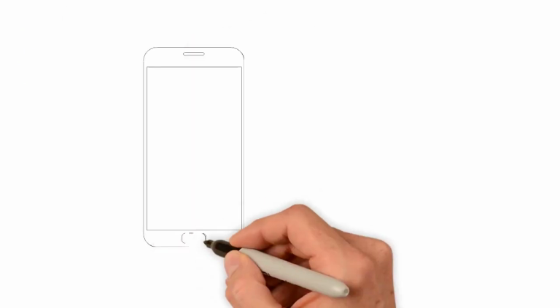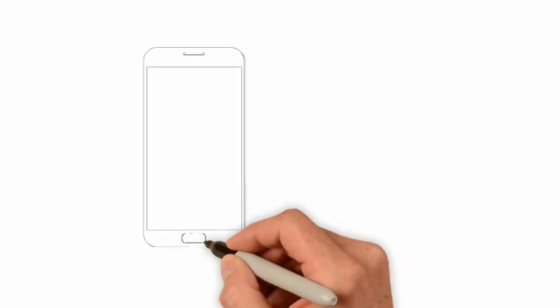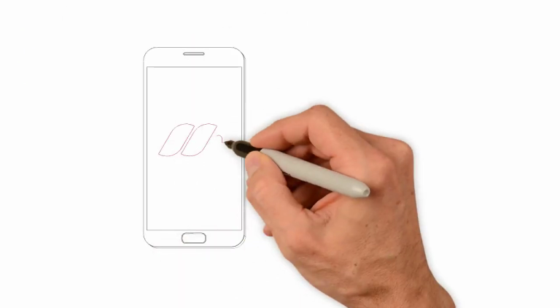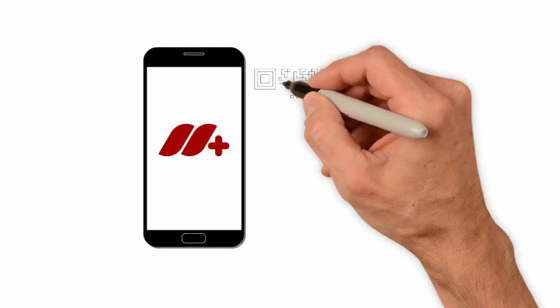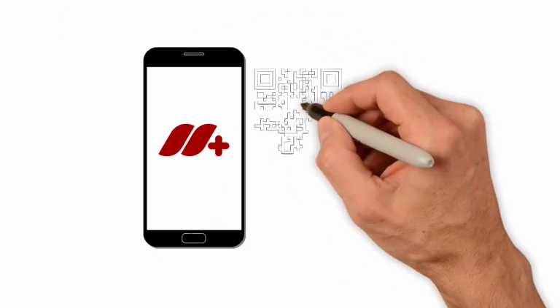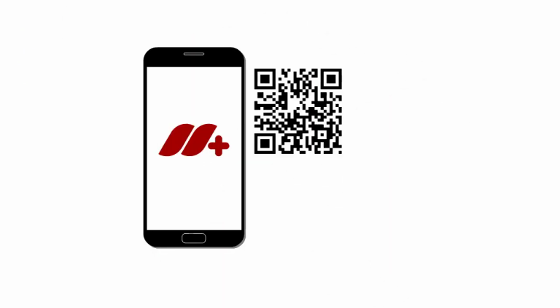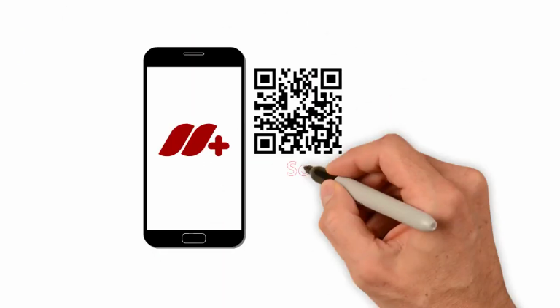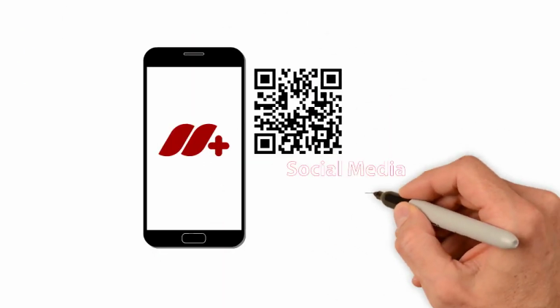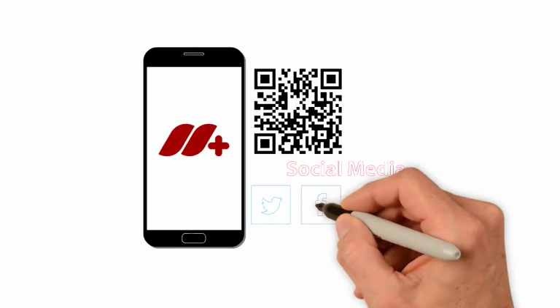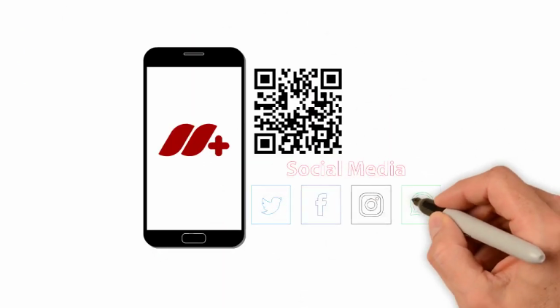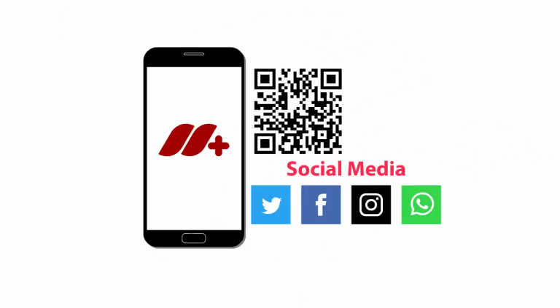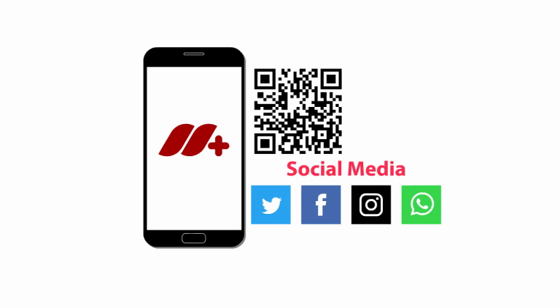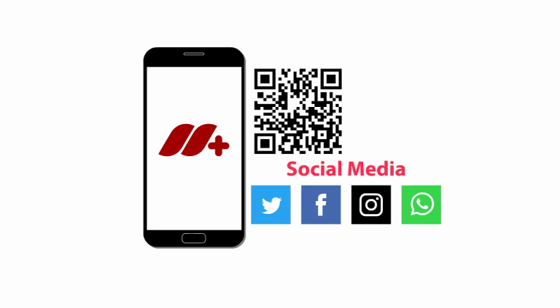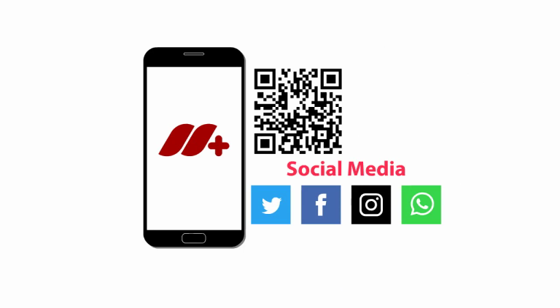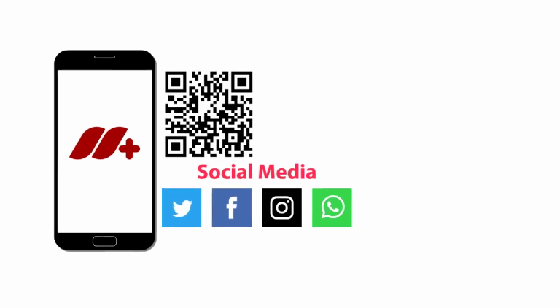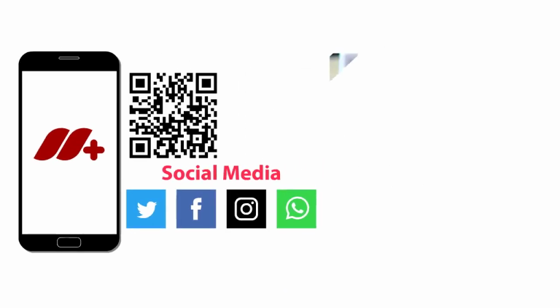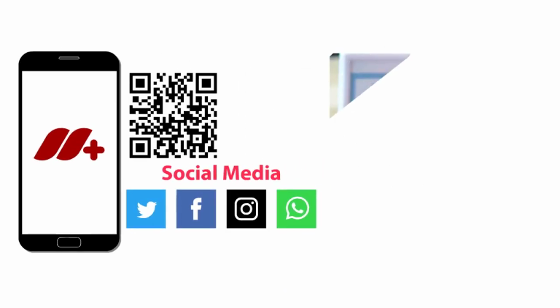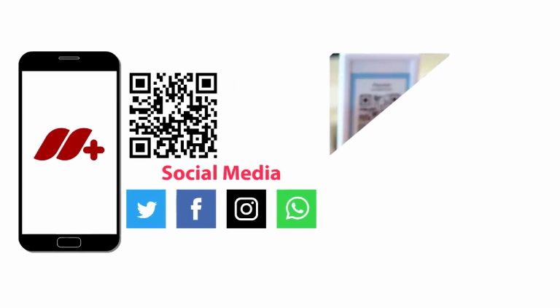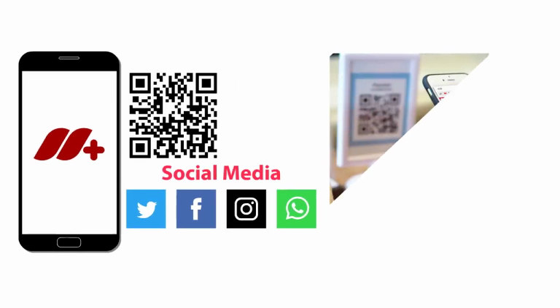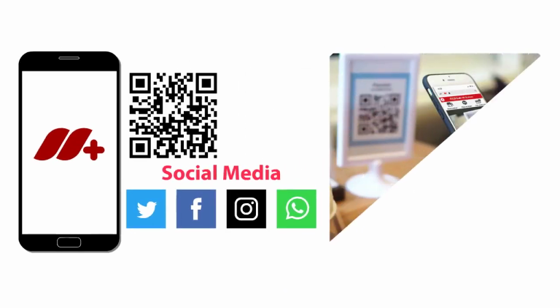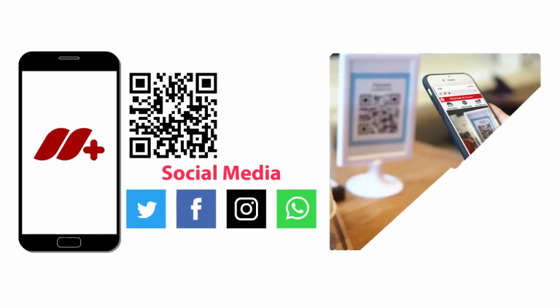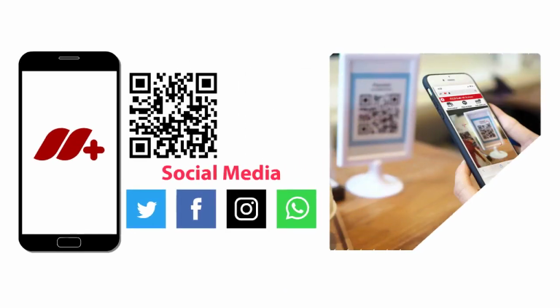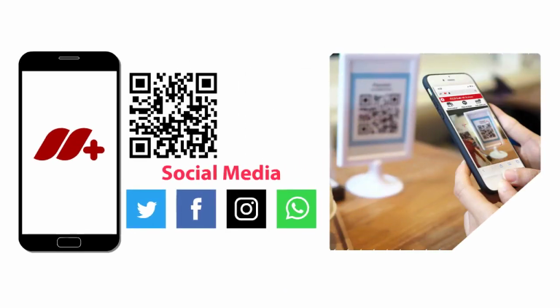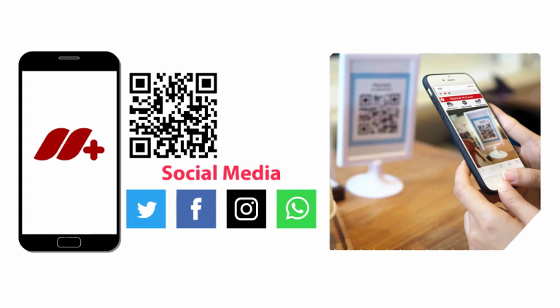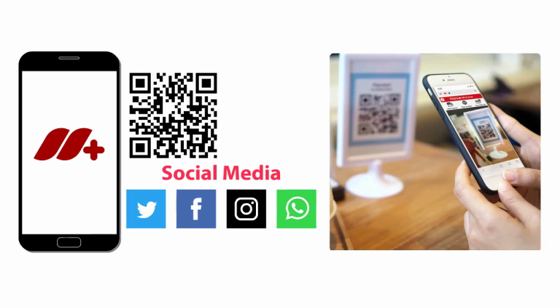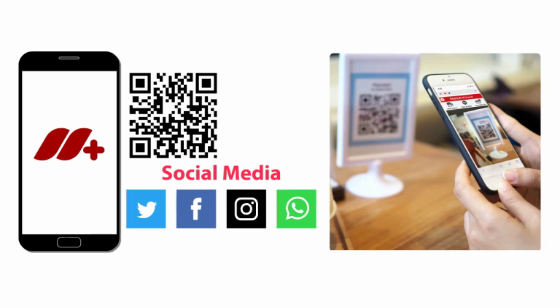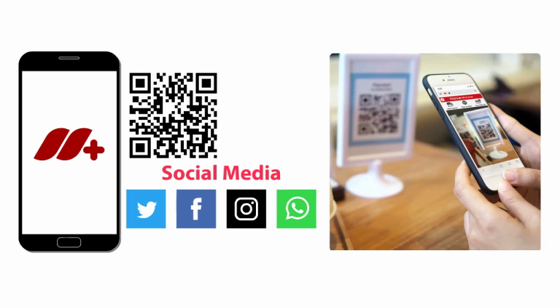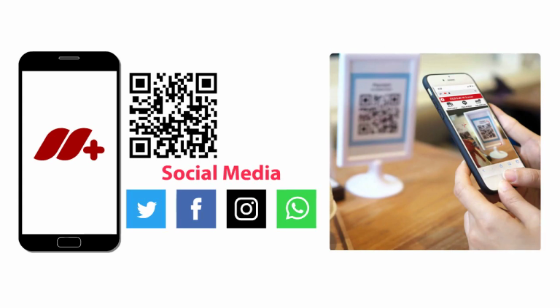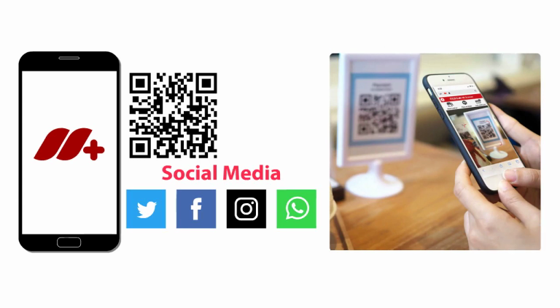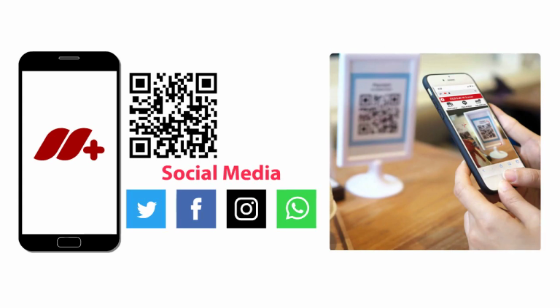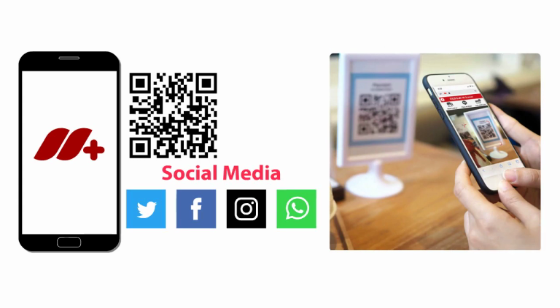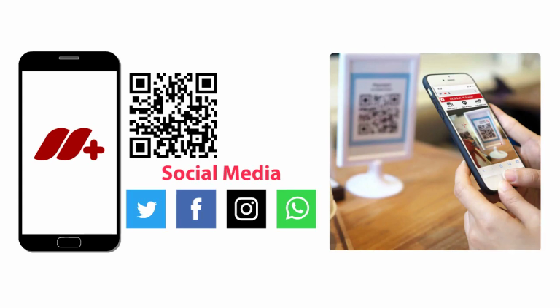Massa Plus uses QR code technology to assist you with social media and ordering directly to your store. Use the Massa Plus QR code at your tables to allow customers to easily access your menu and even place their own order.